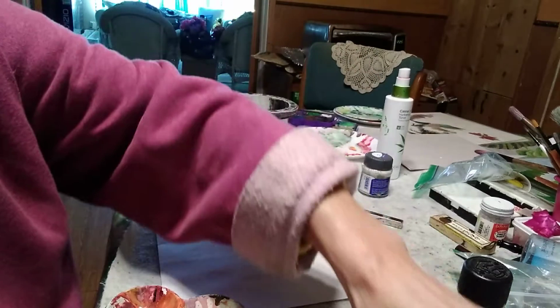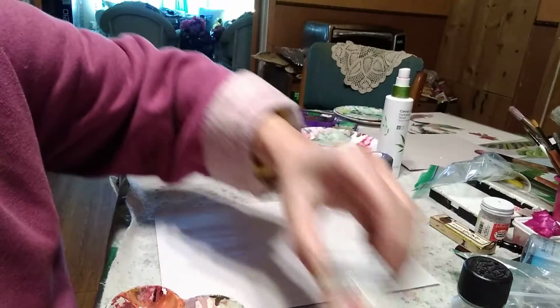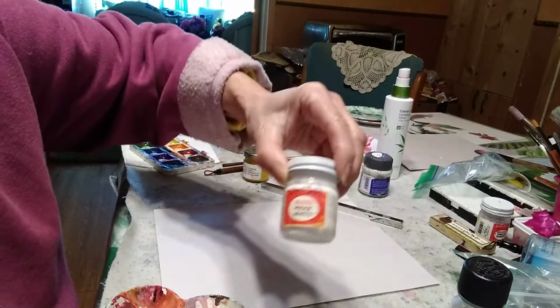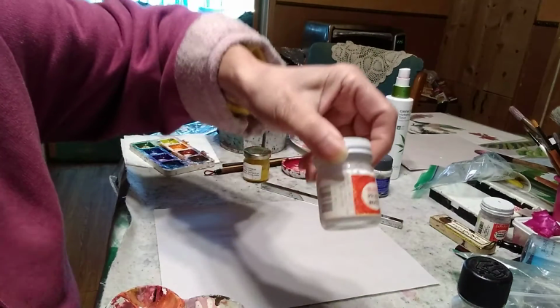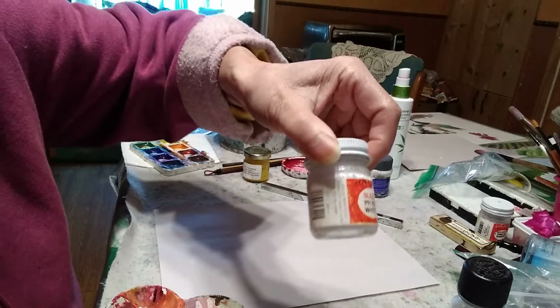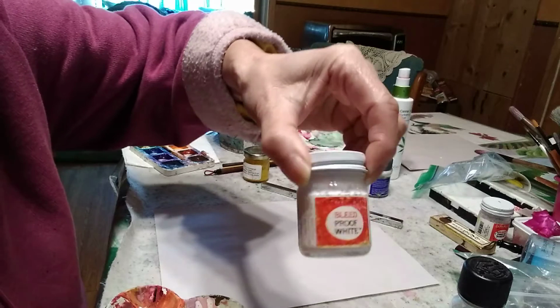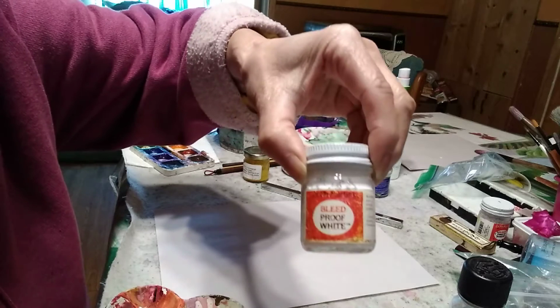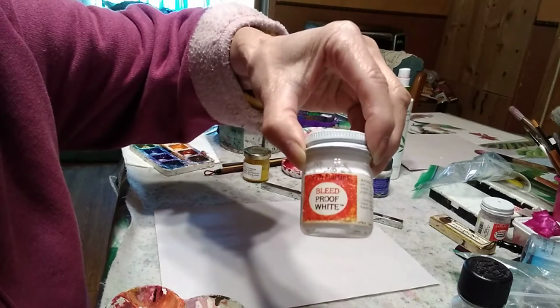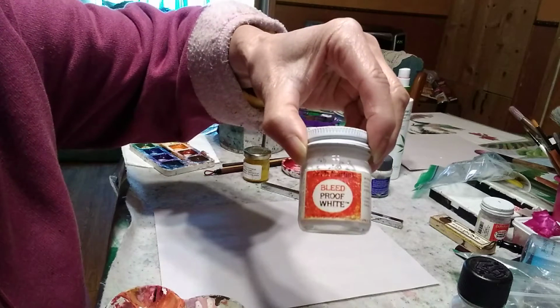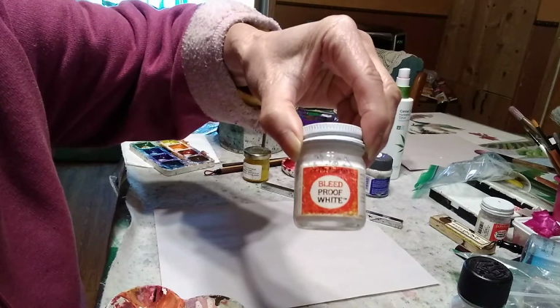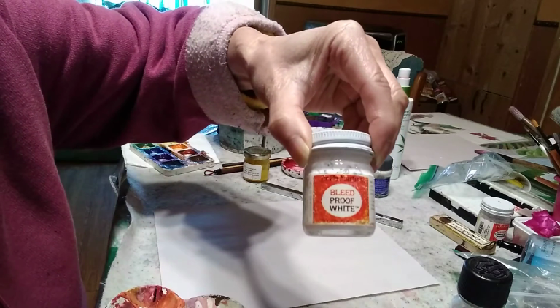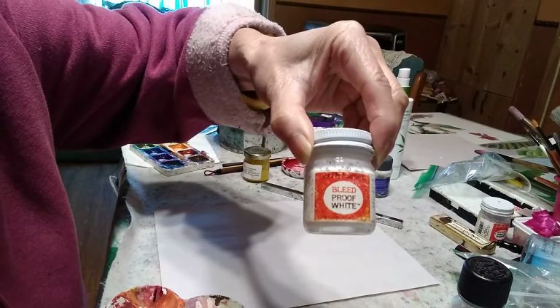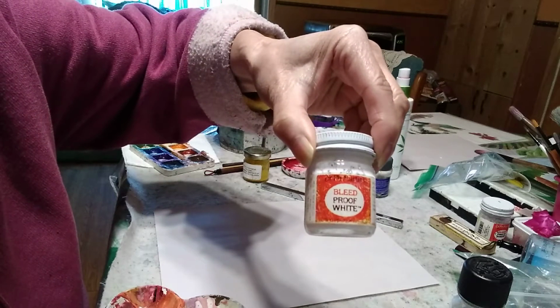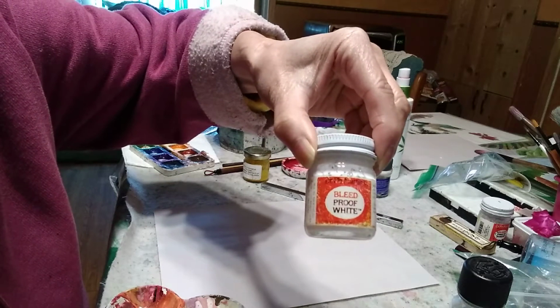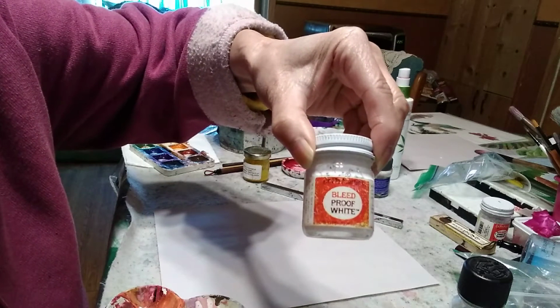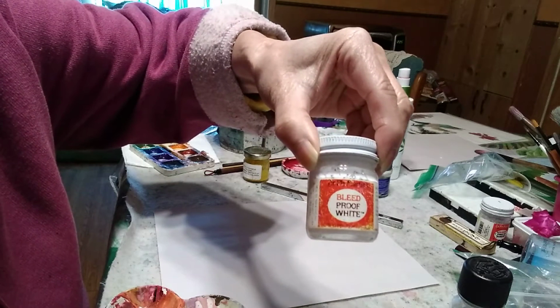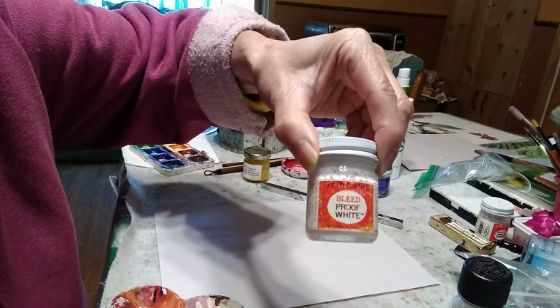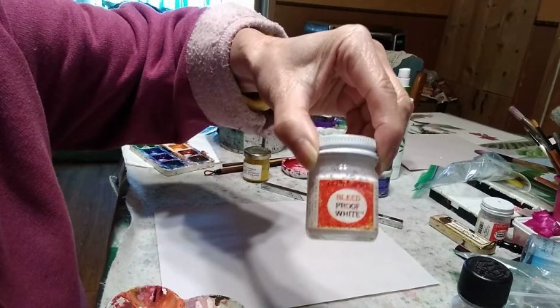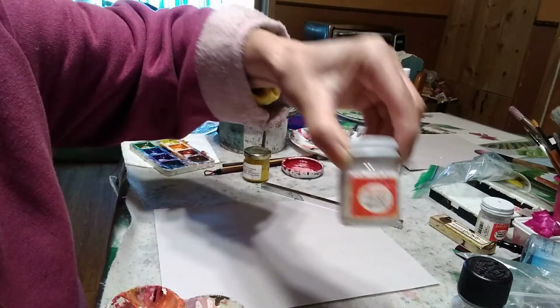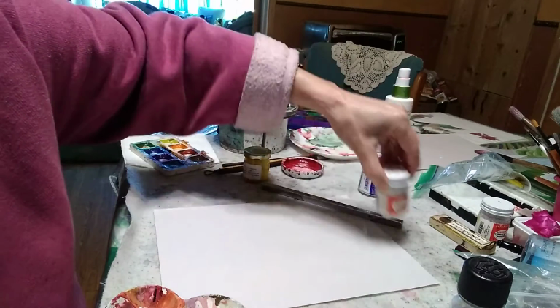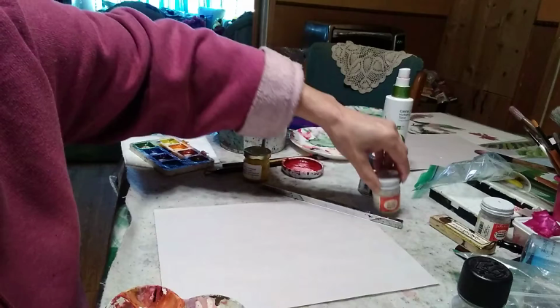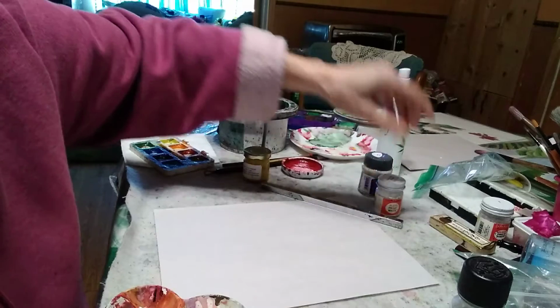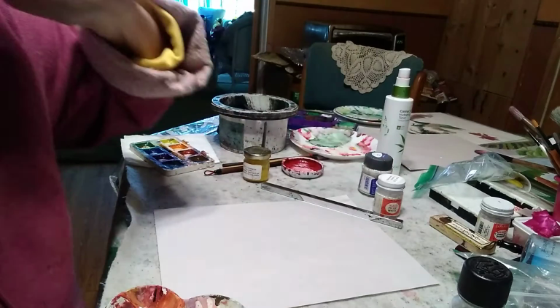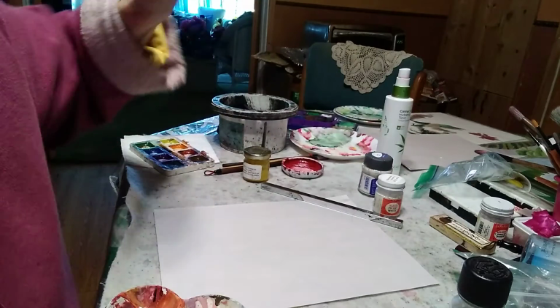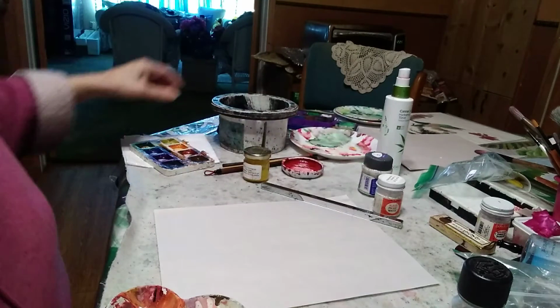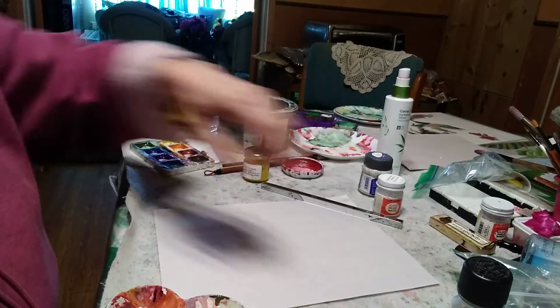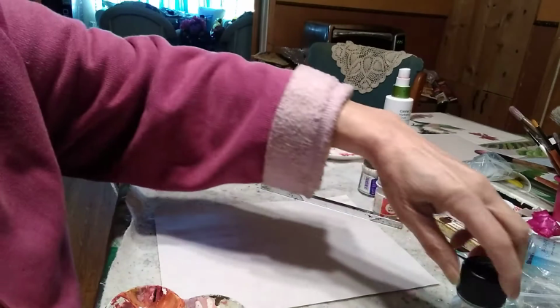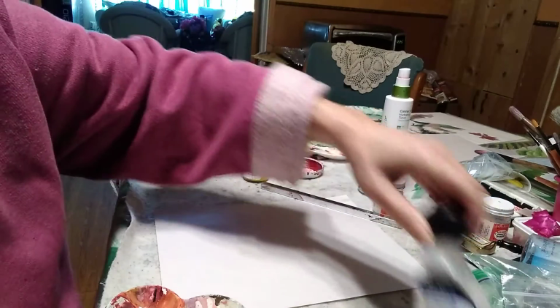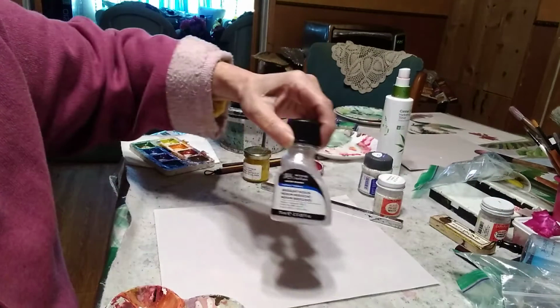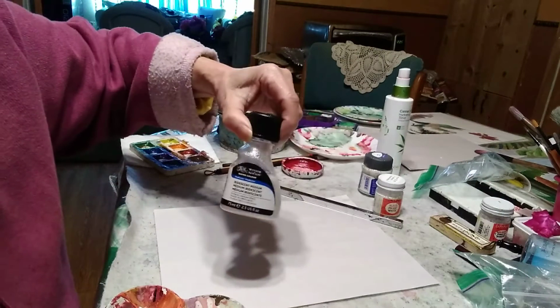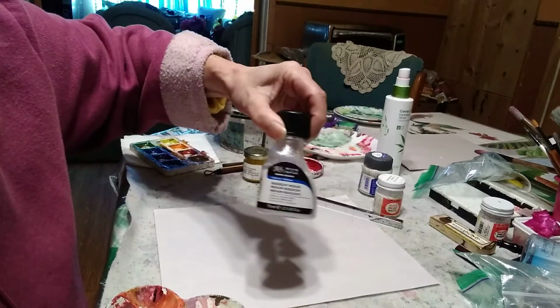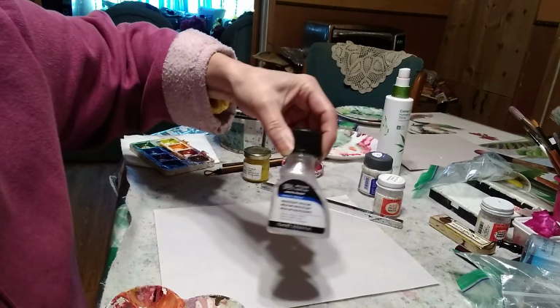And here is Dr. Ph. Martin's Bleed Proof White ink.